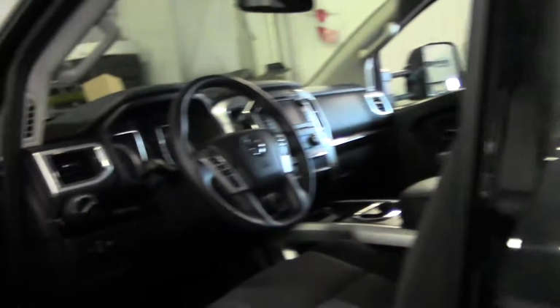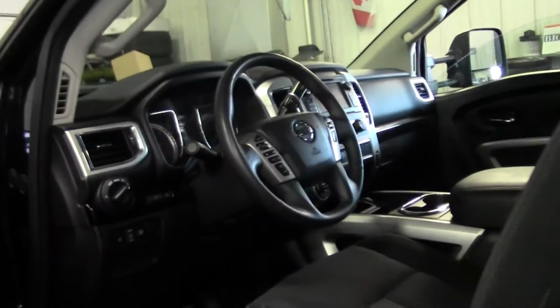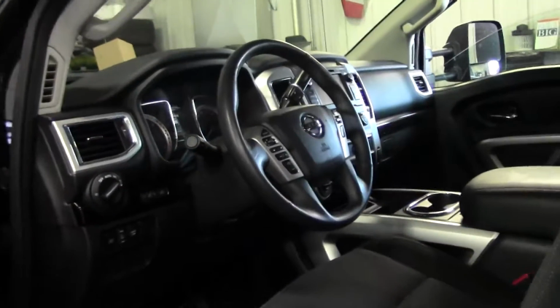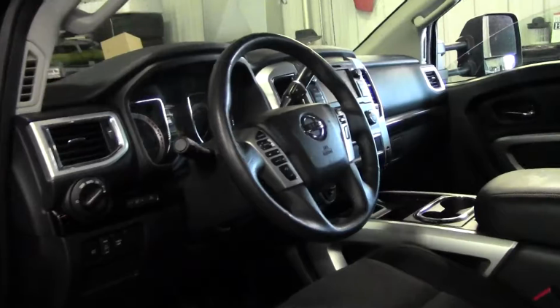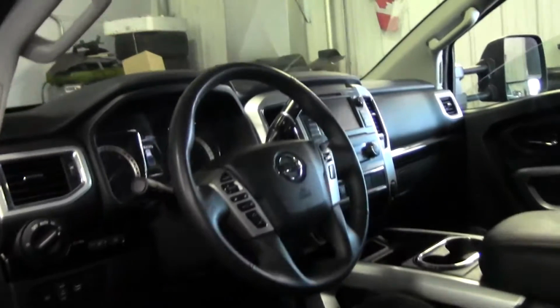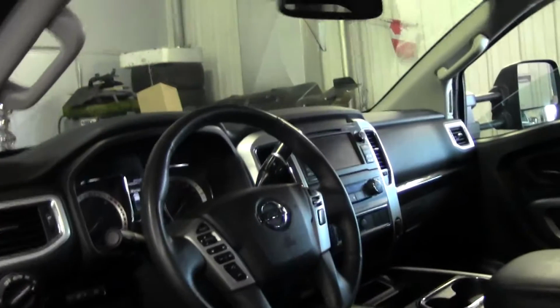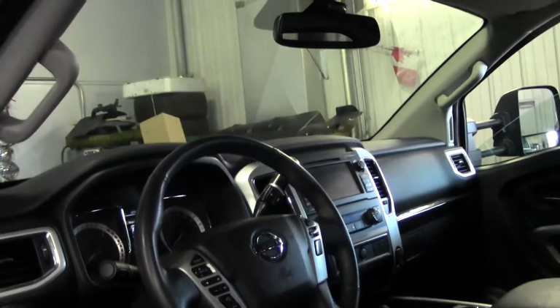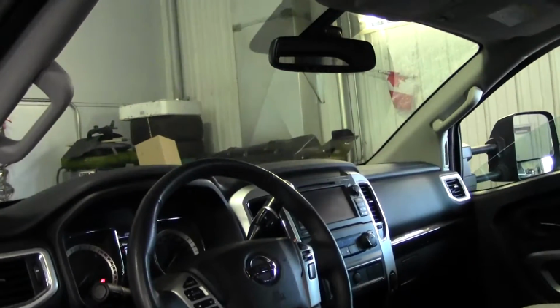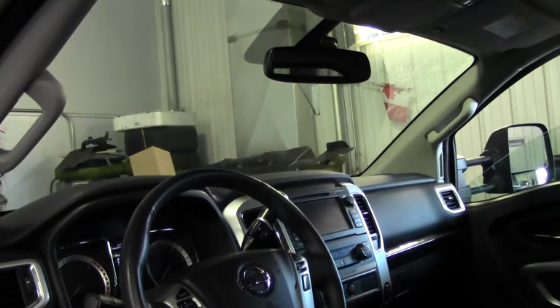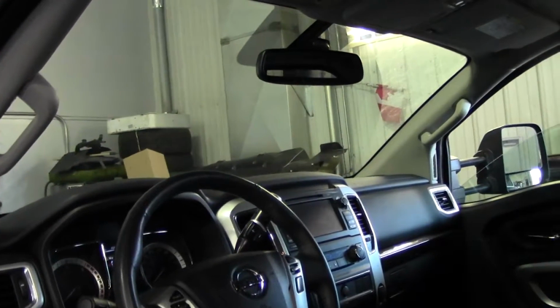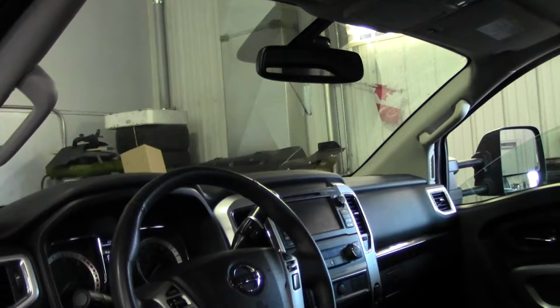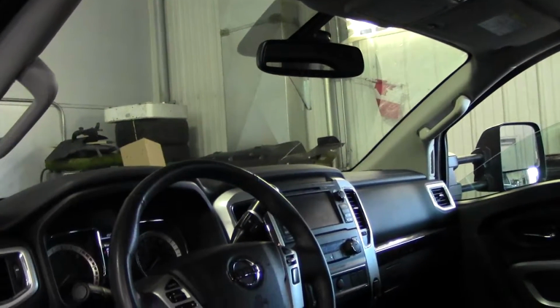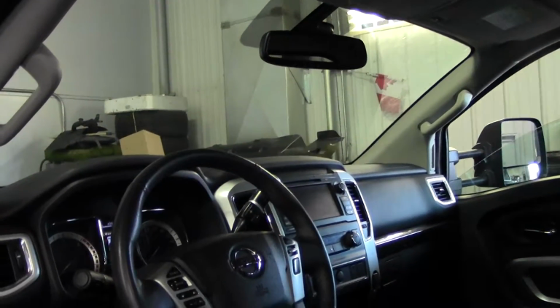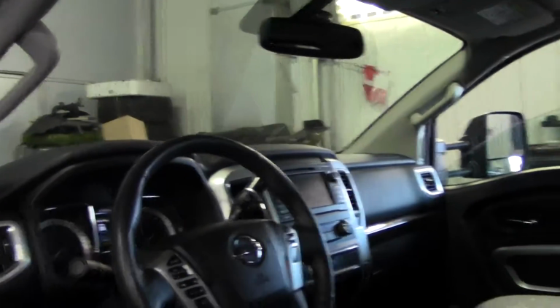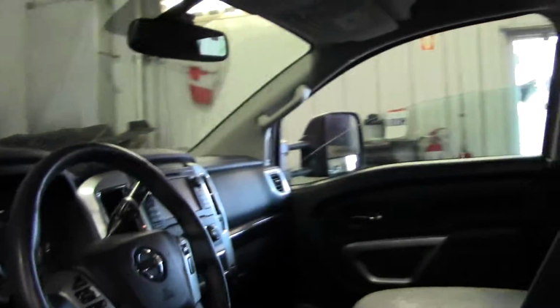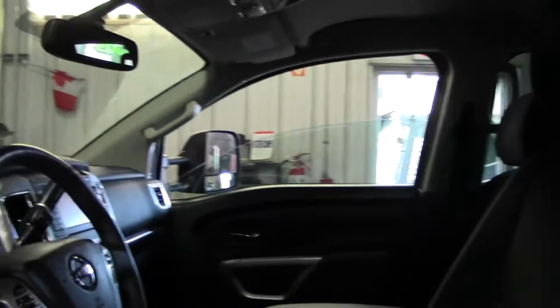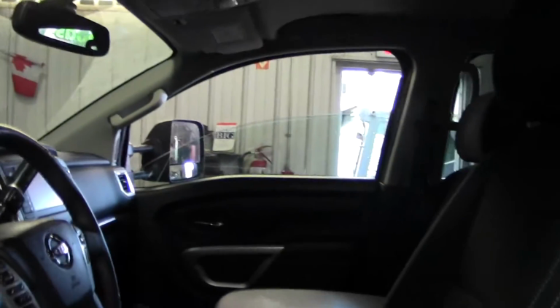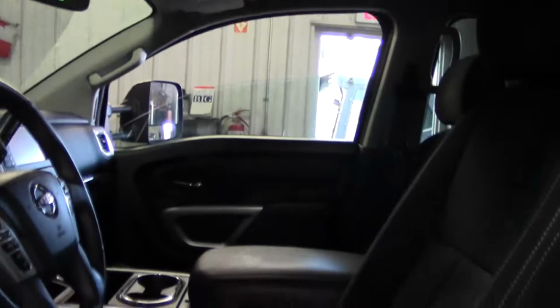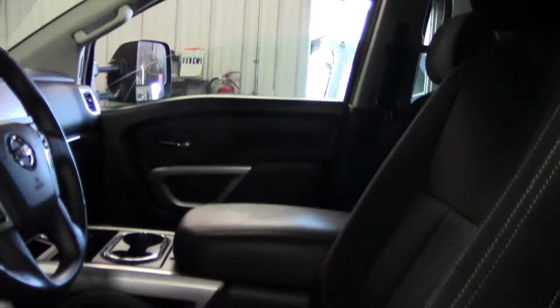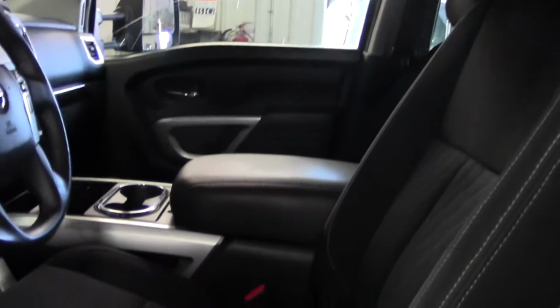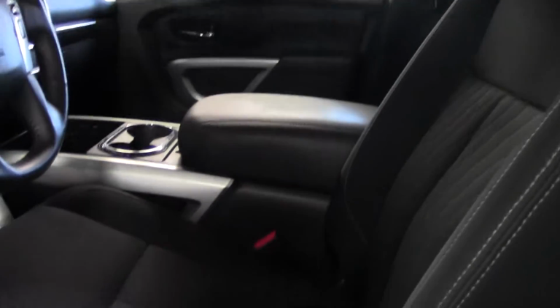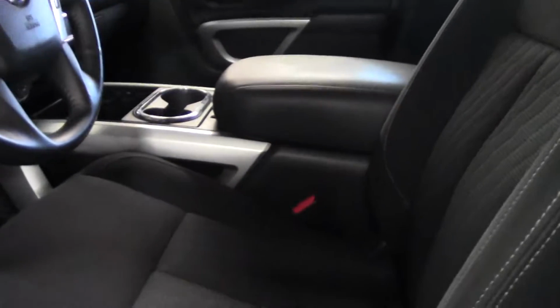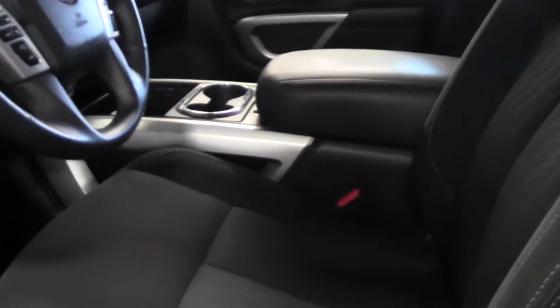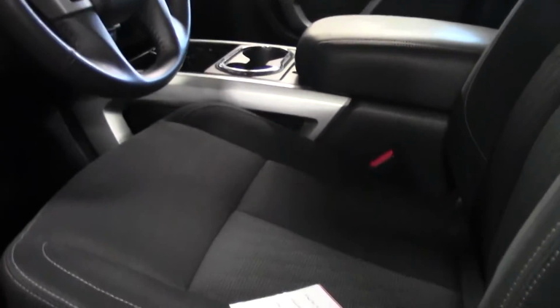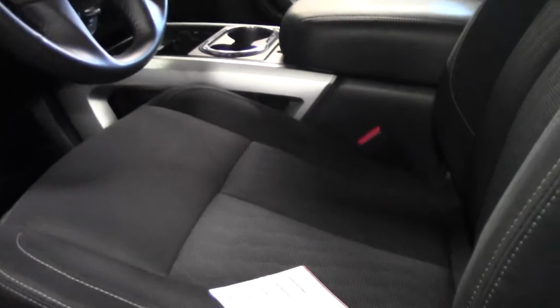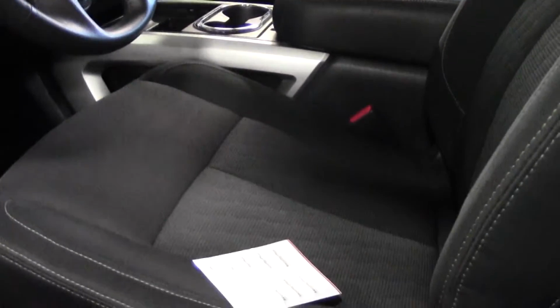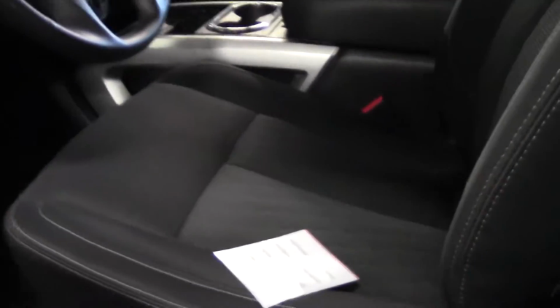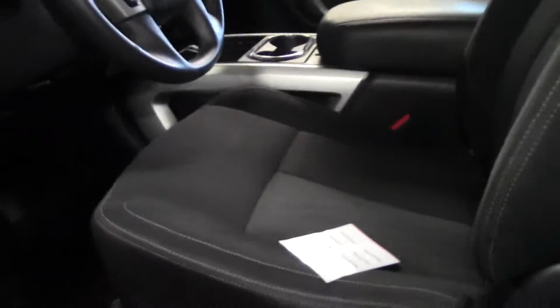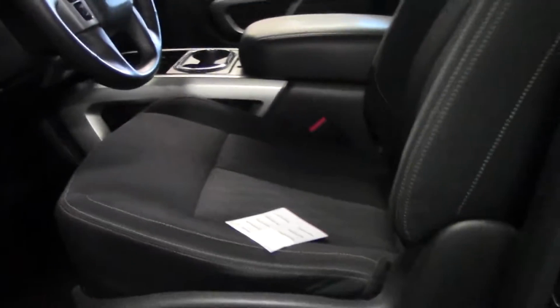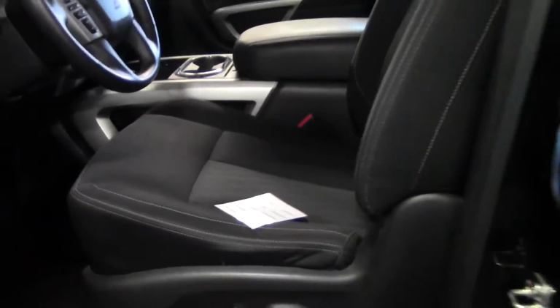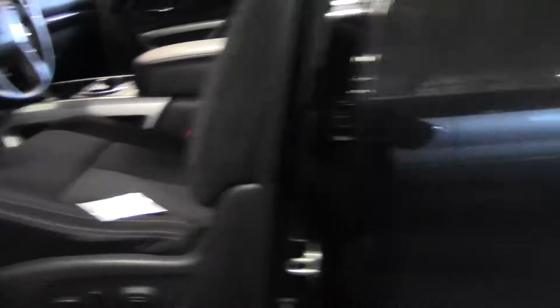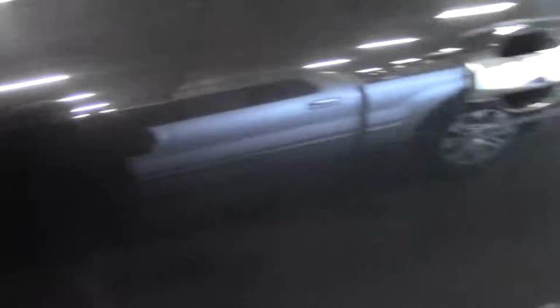Air, tilt, cruise, windows, locks, Bluetooth — it has the big screen so it has the backup camera. More likely has the backup sensors as well. As you can see it has cloth seats, but they're also power seats and heated.